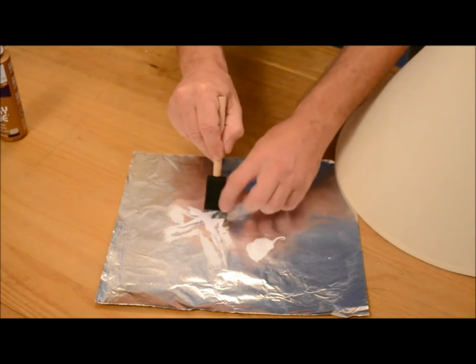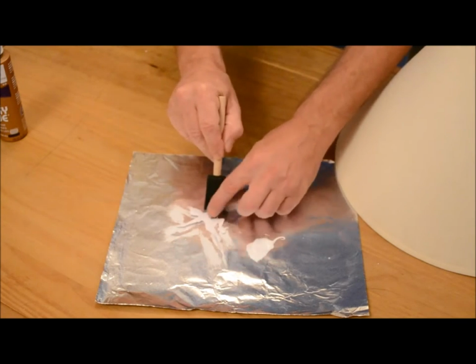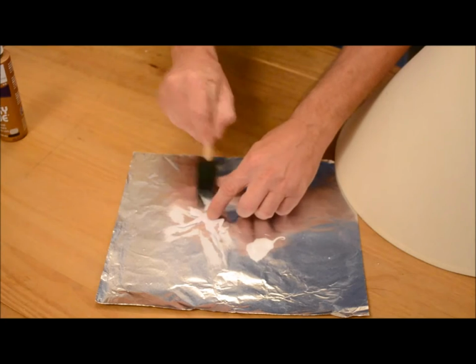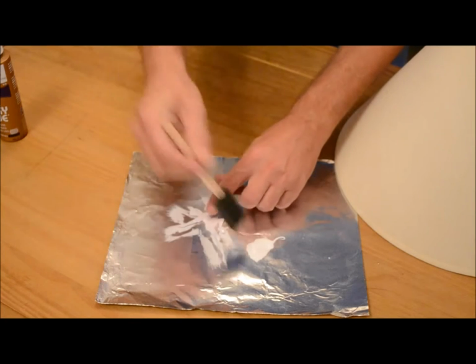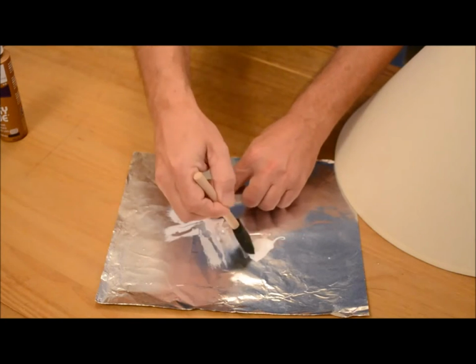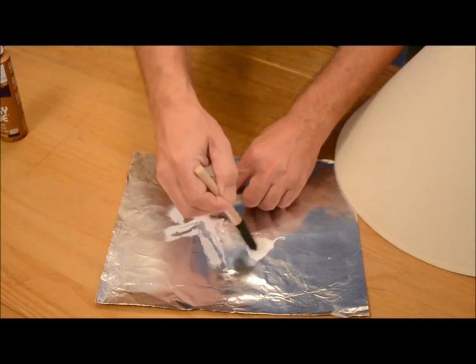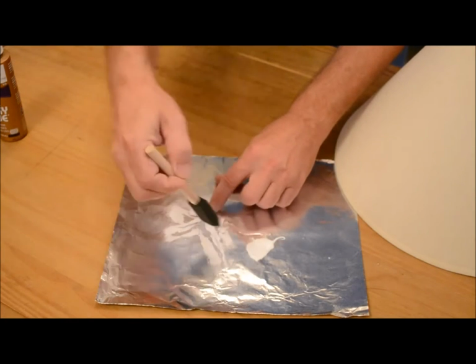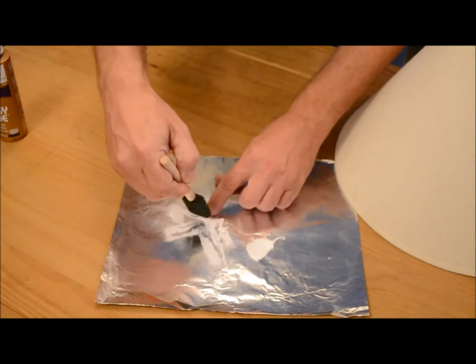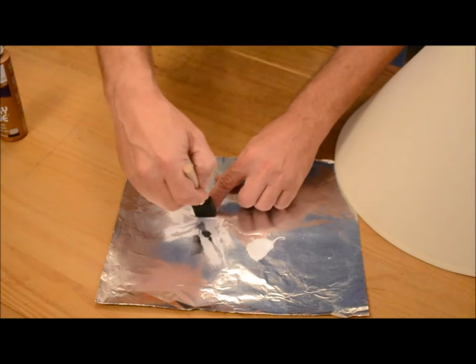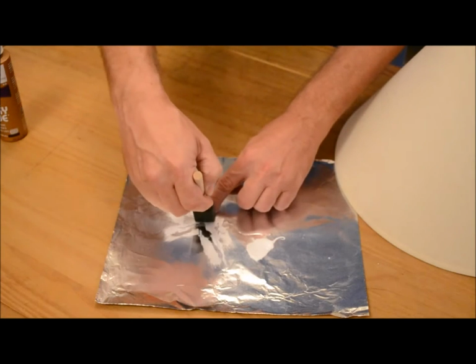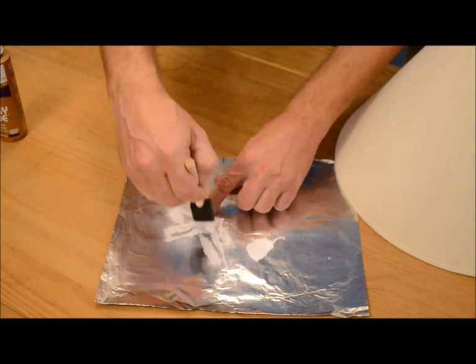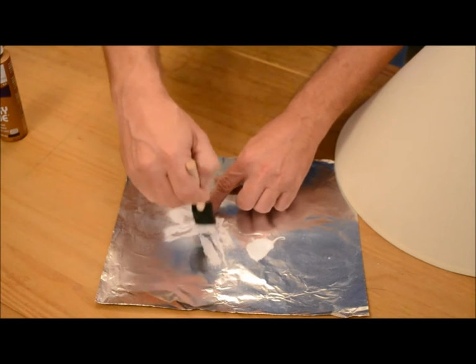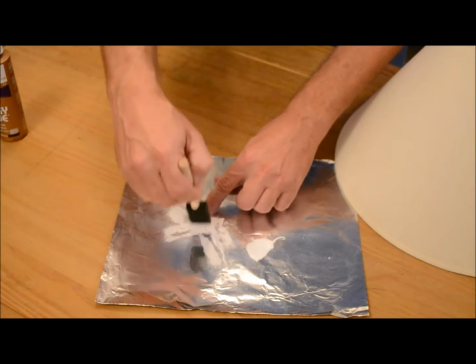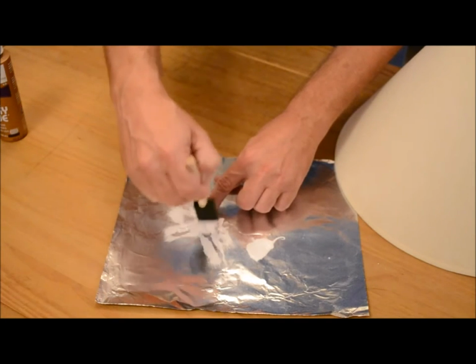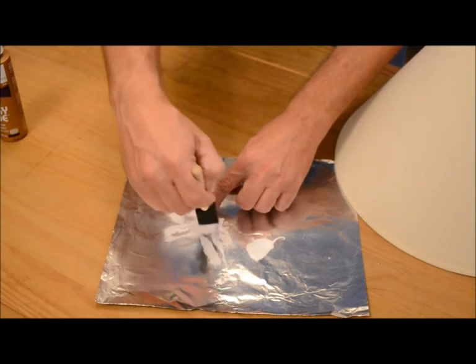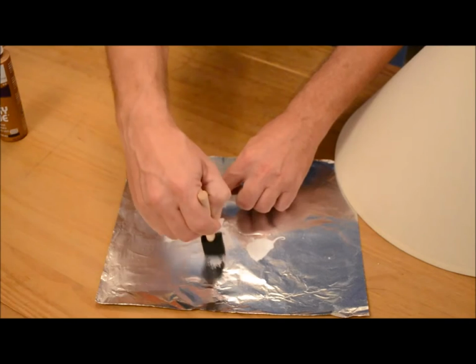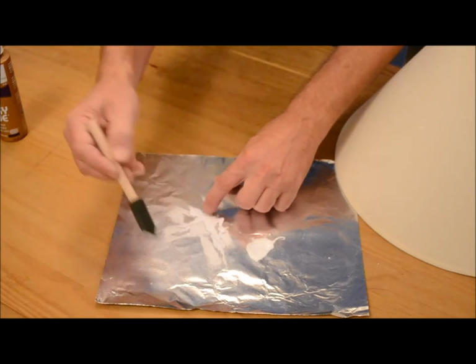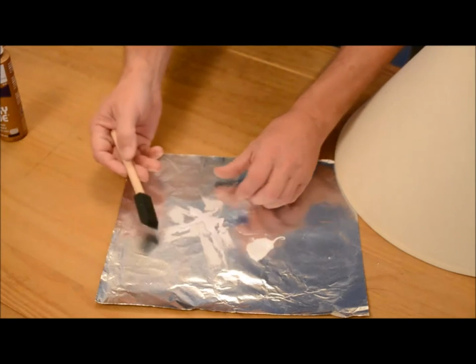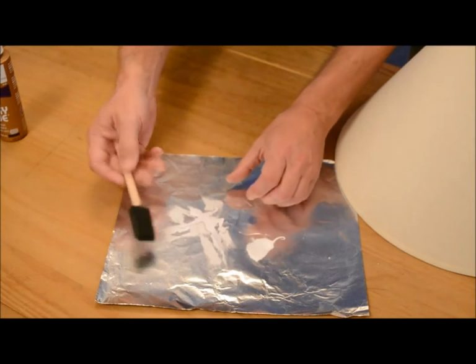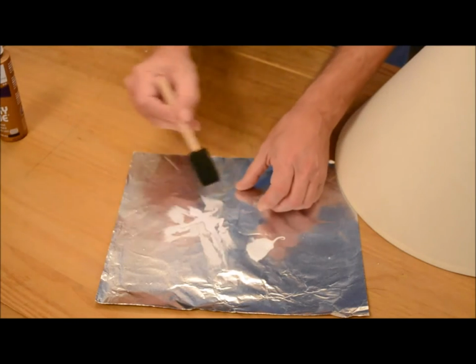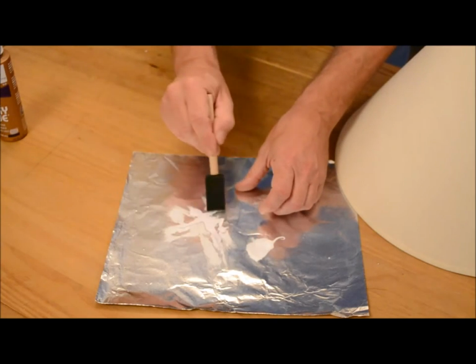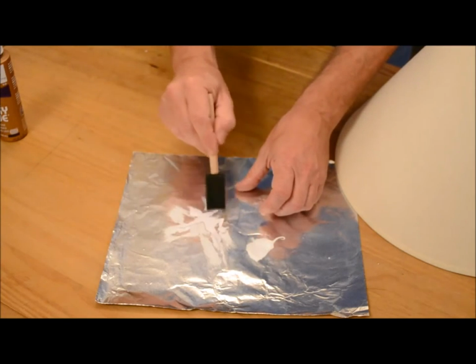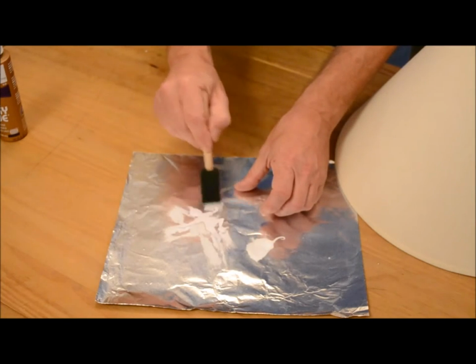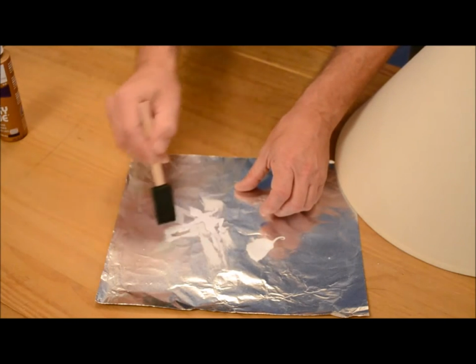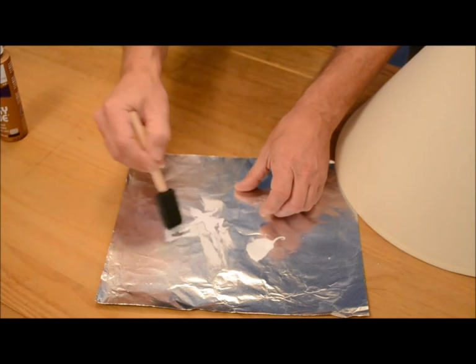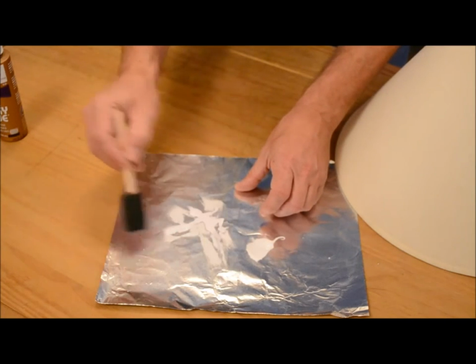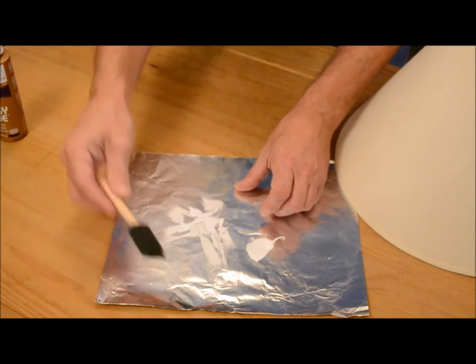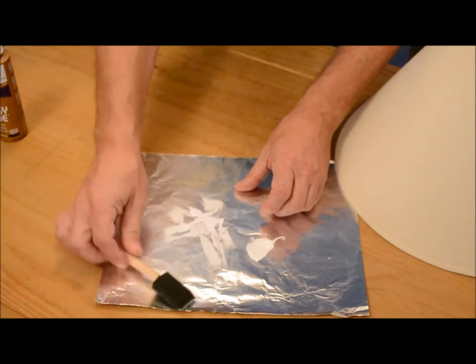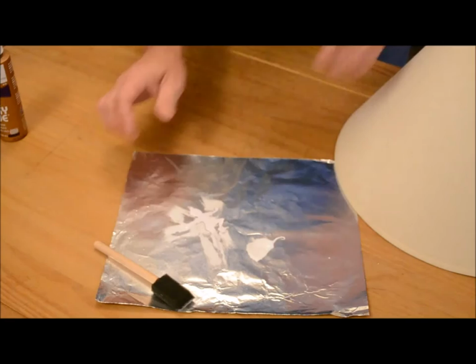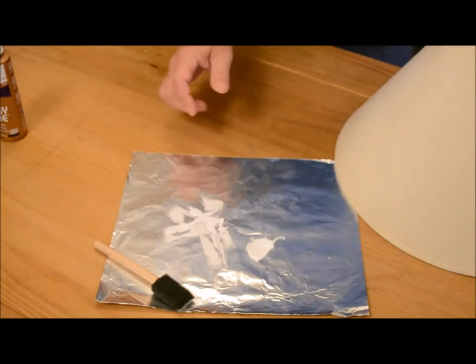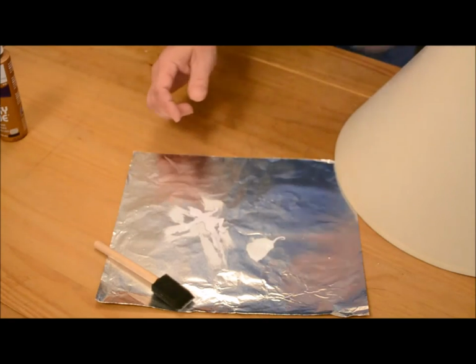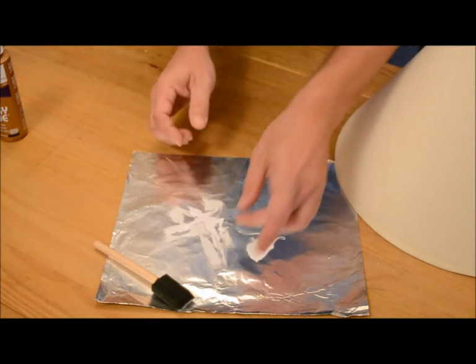Here's another tip while I'm doing this: the negative pieces of whatever you're cutting out of your vinyl — don't throw that away either, because it makes a really good stencil.